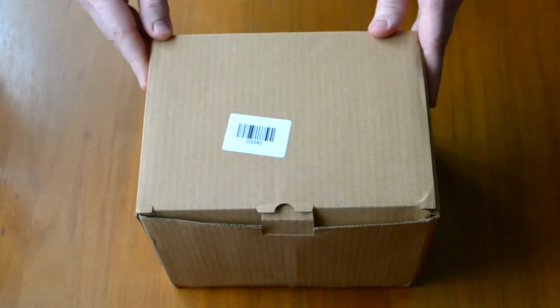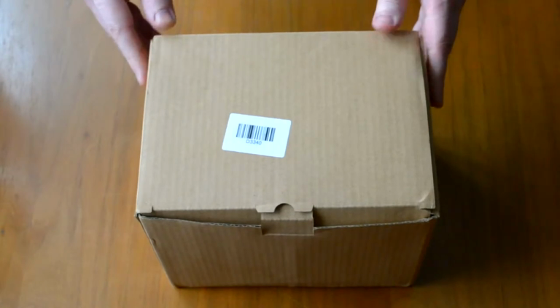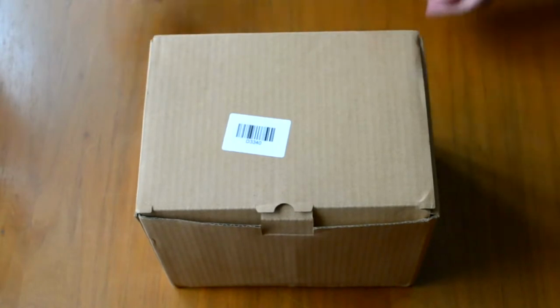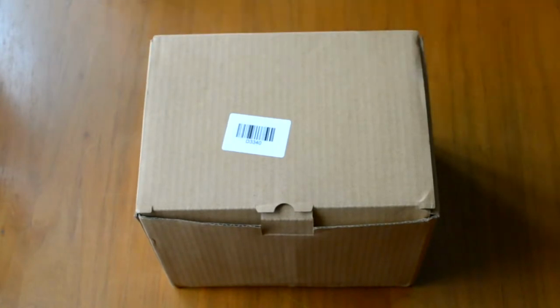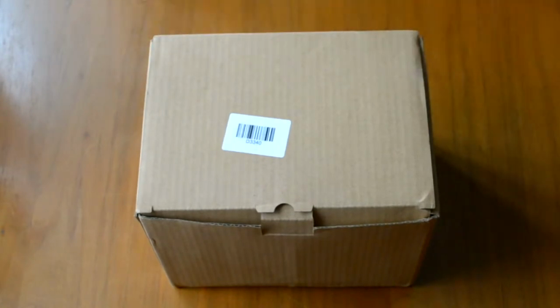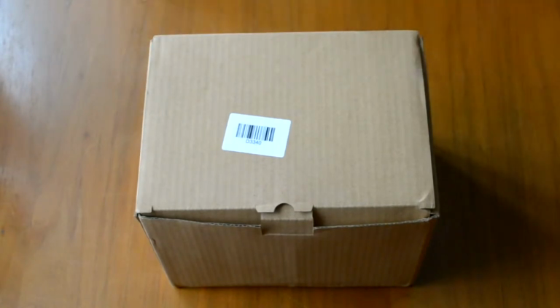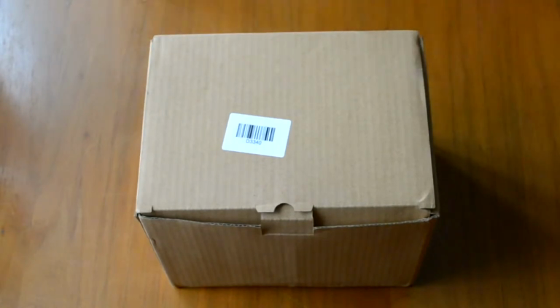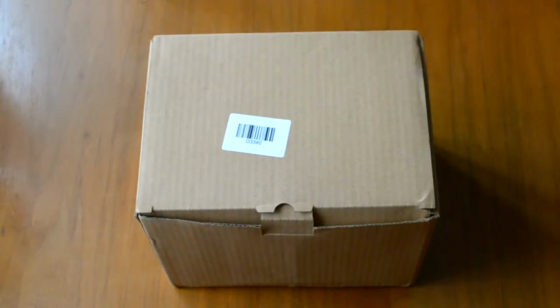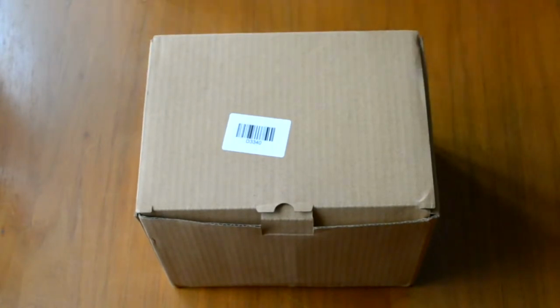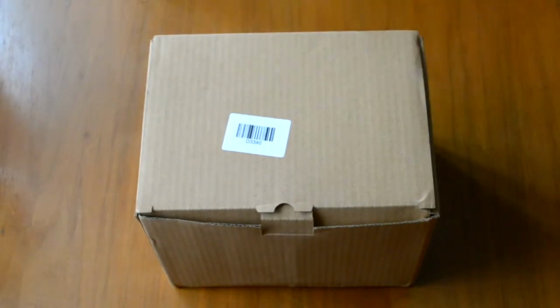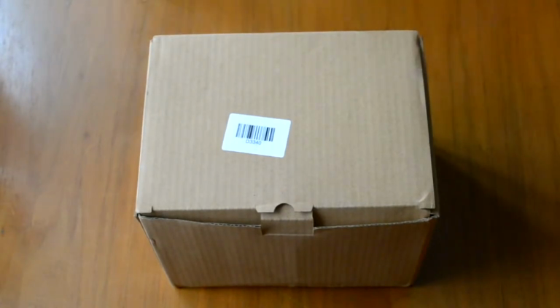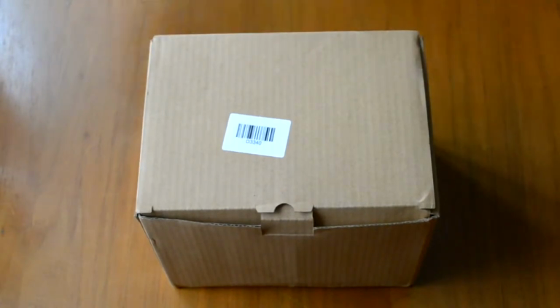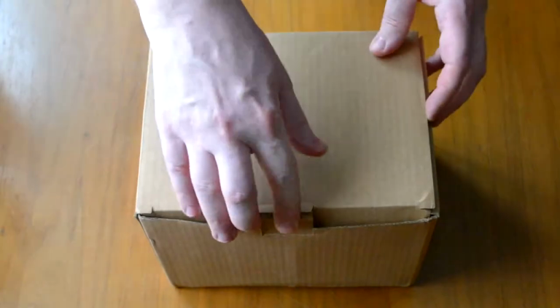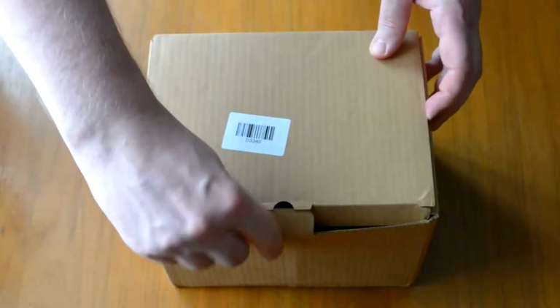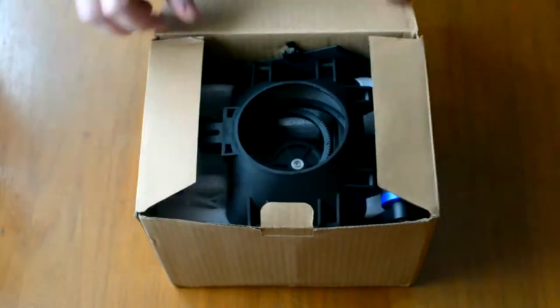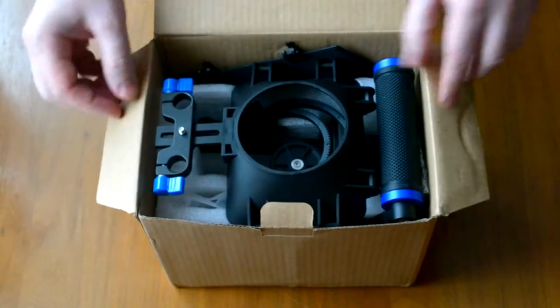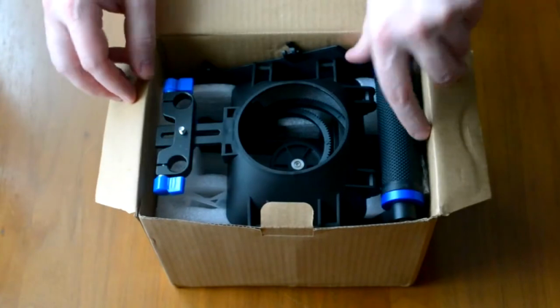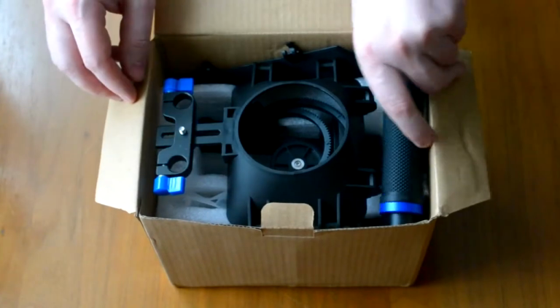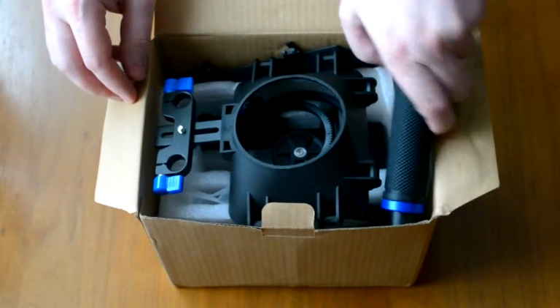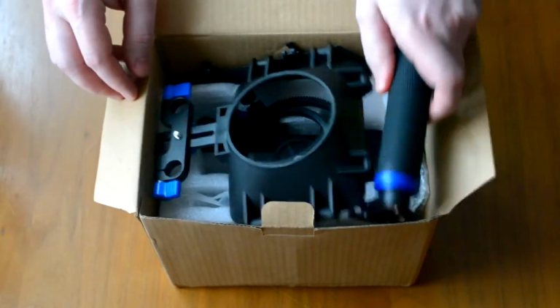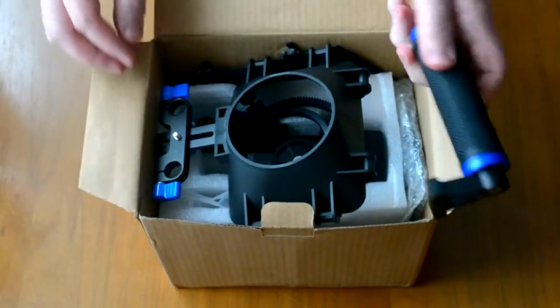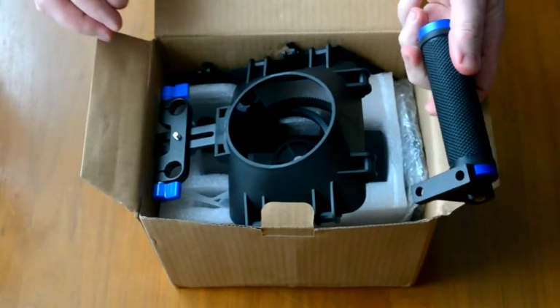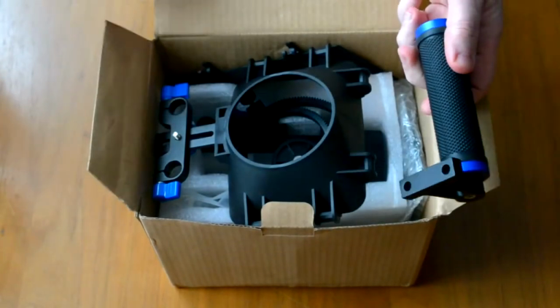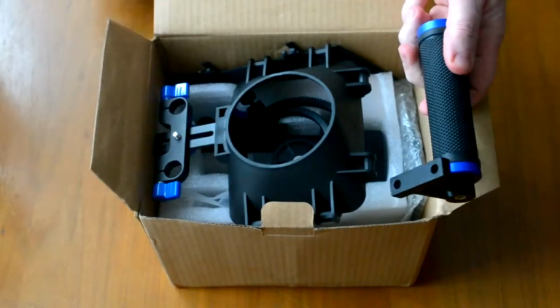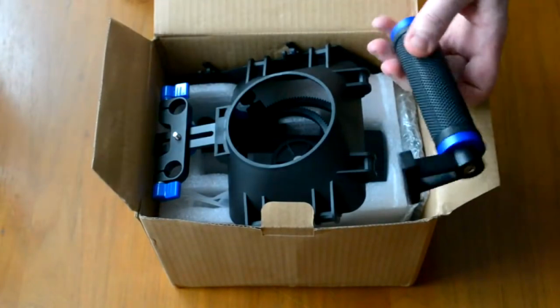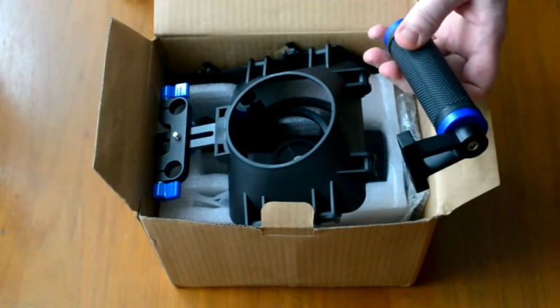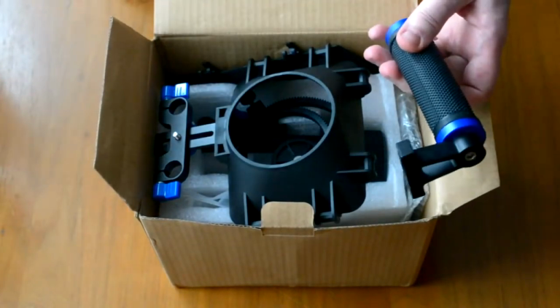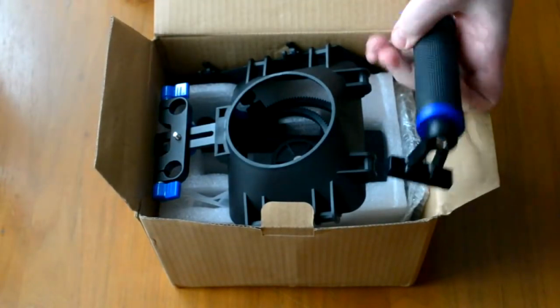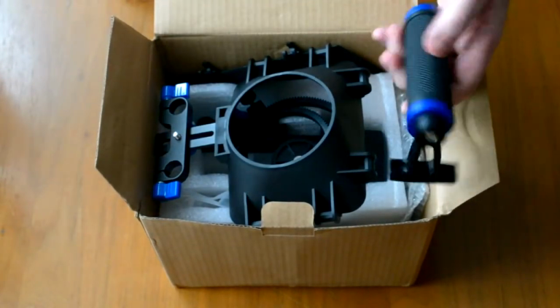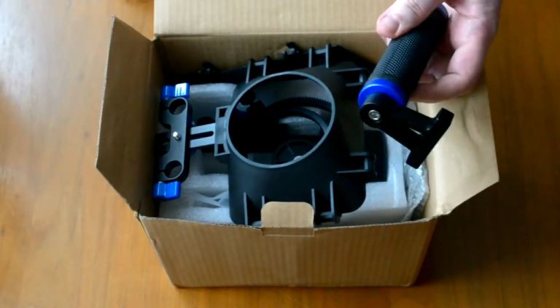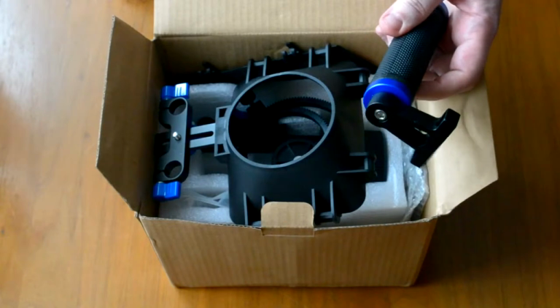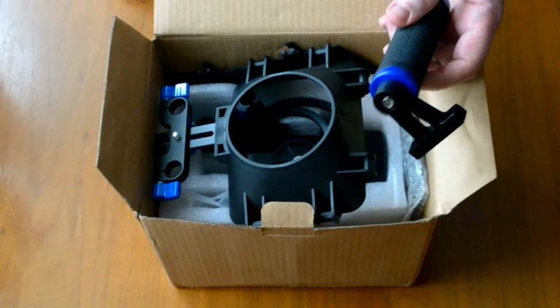So, let's unpack the box and see what is inside. First, the box for the closet — to hold it.